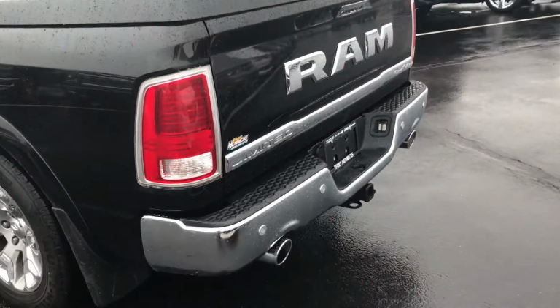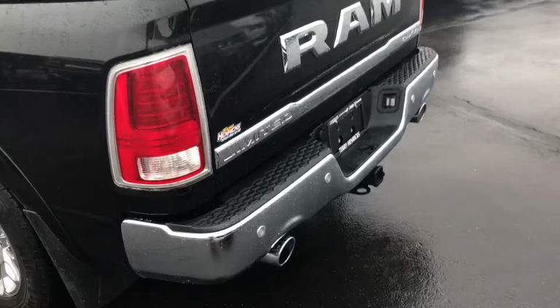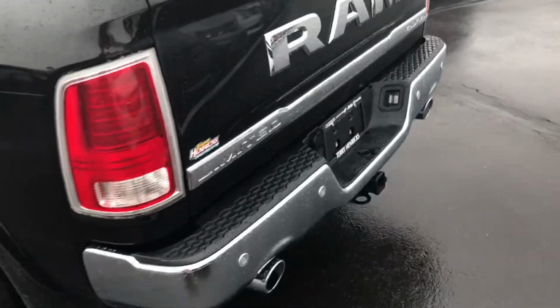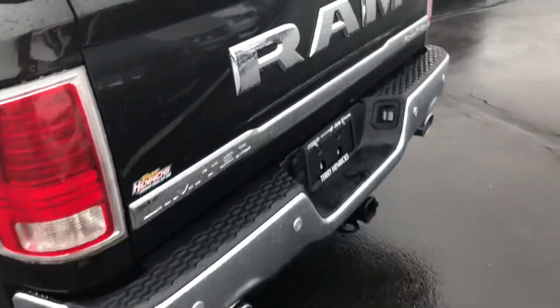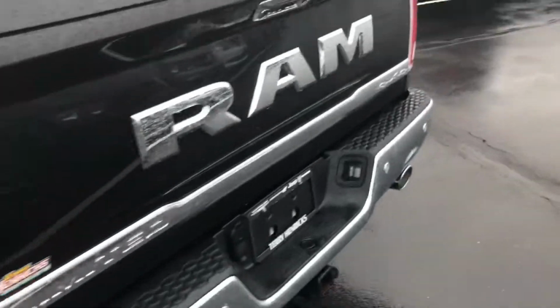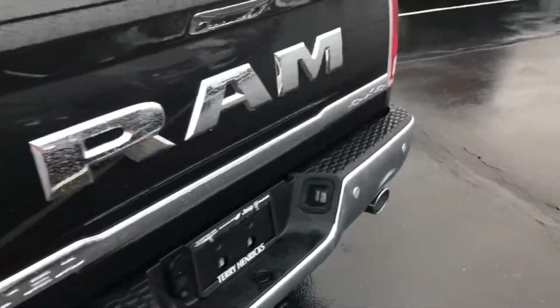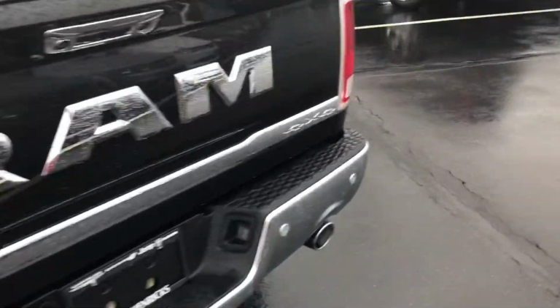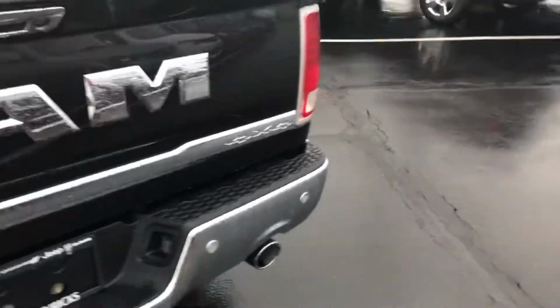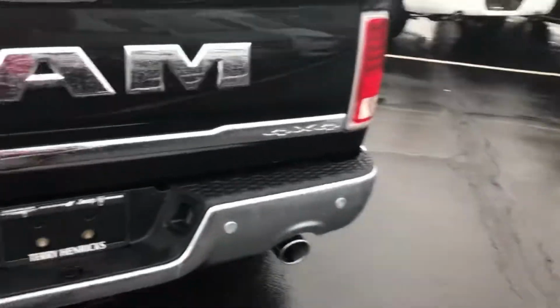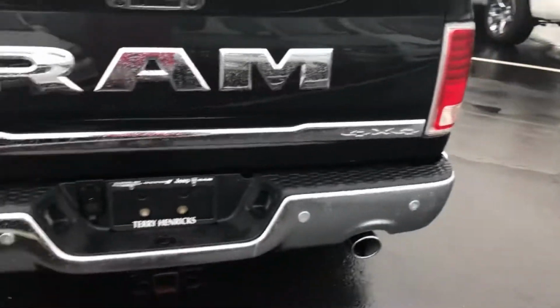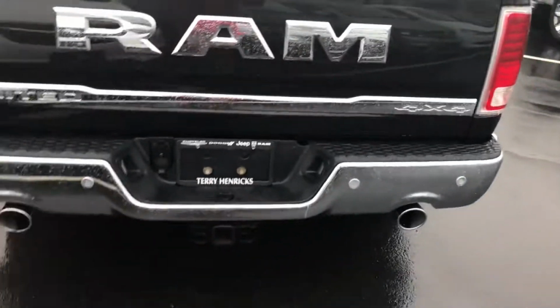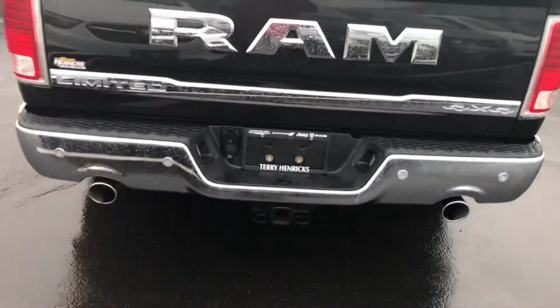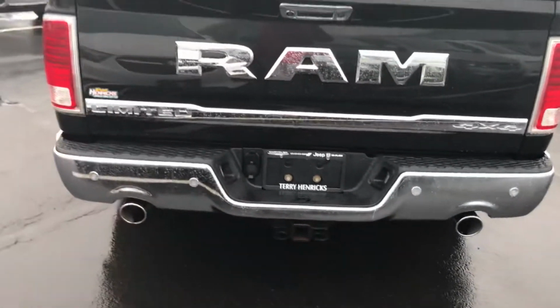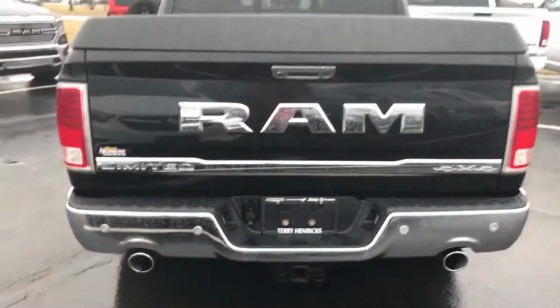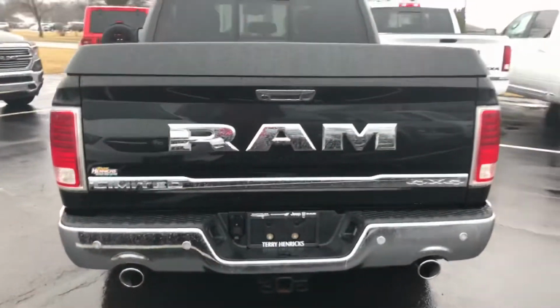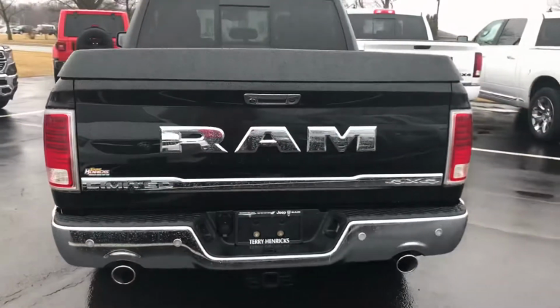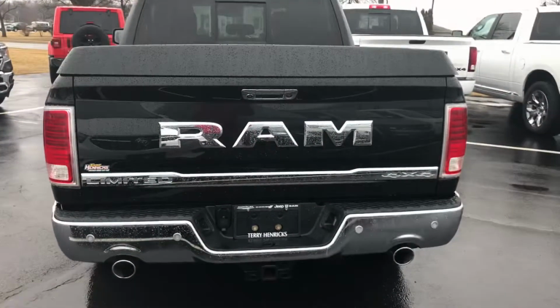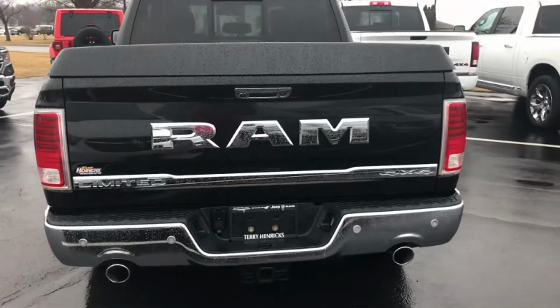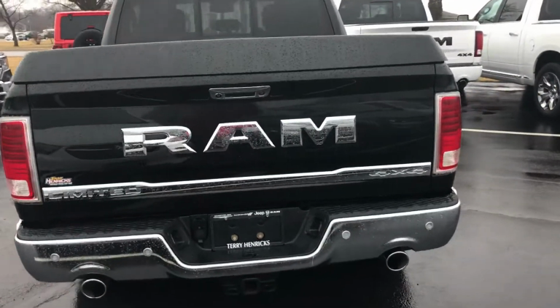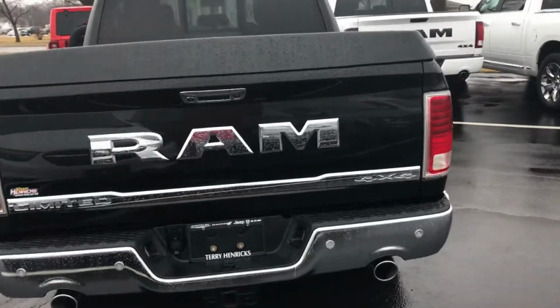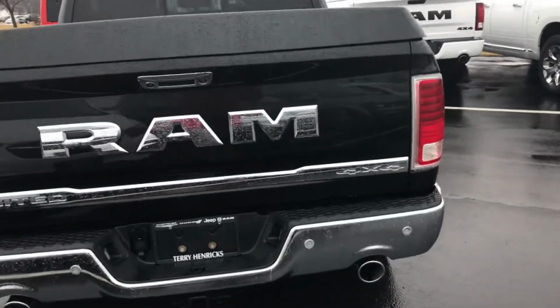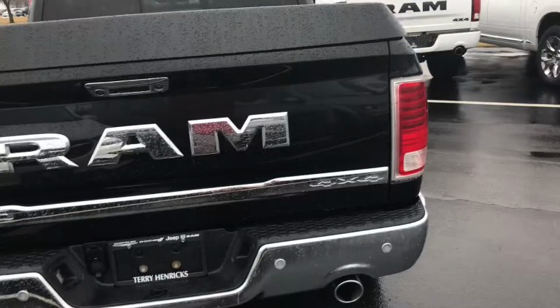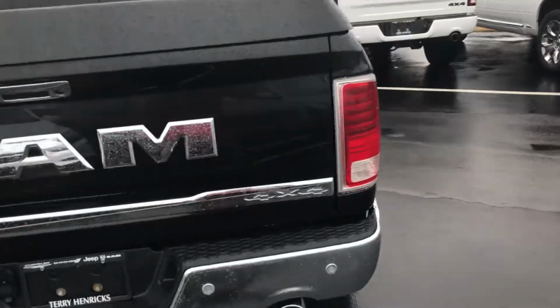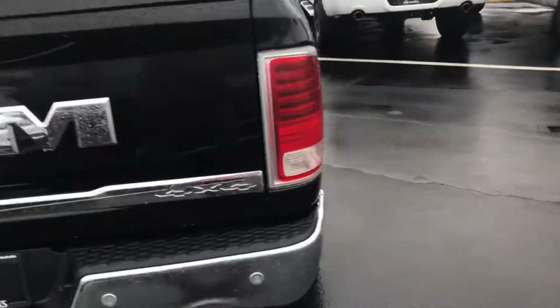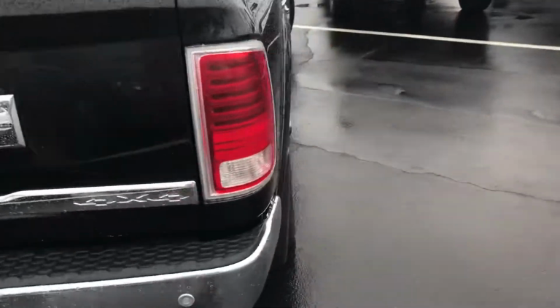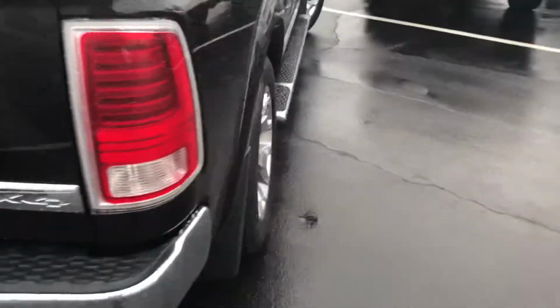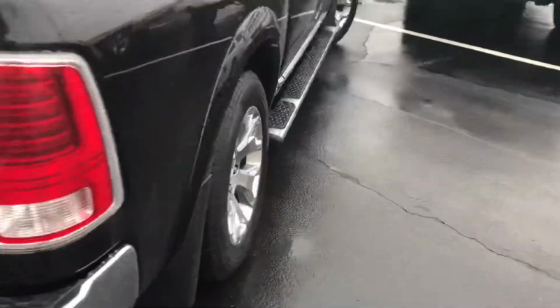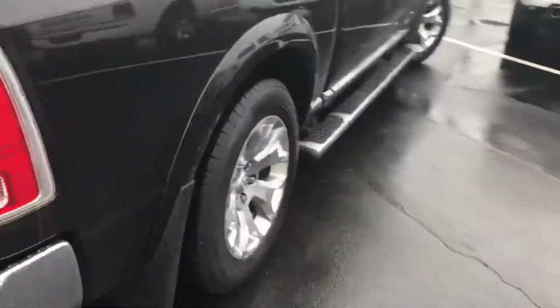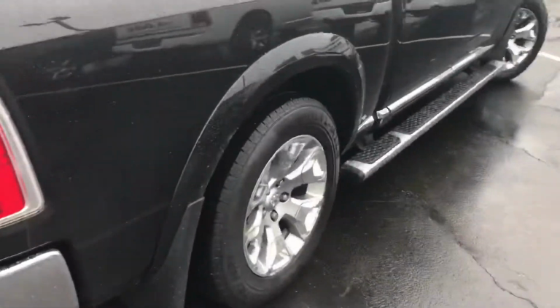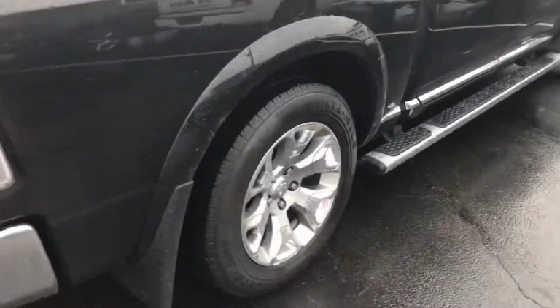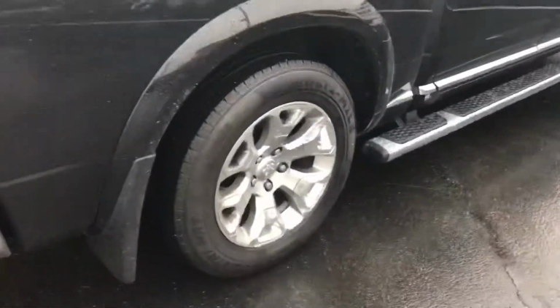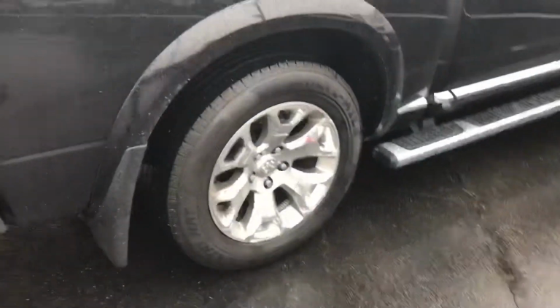Easy entry and exit, big ram ladders on the back, and it does have a spray-in liner.